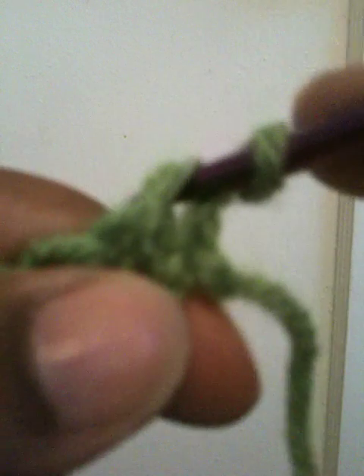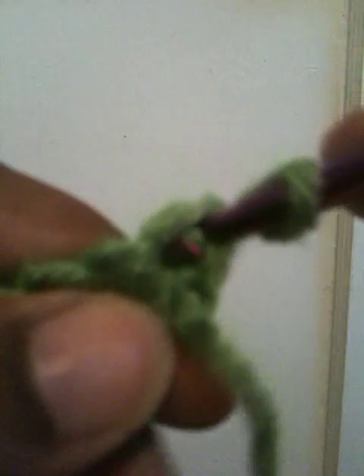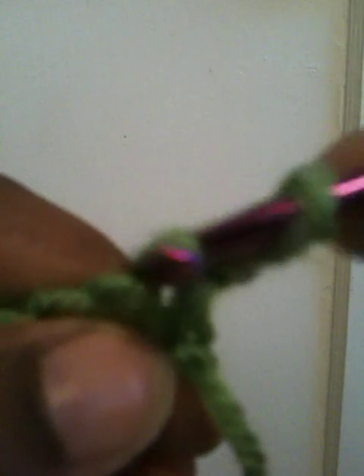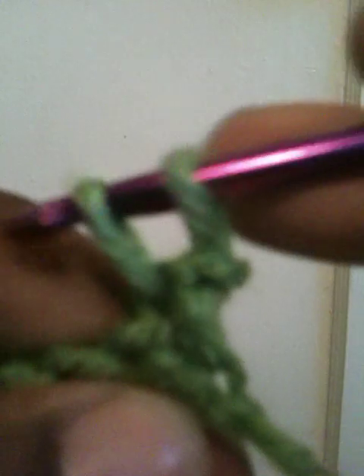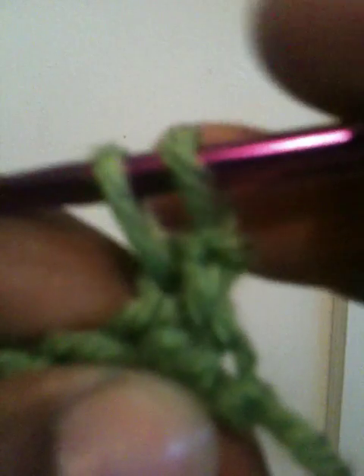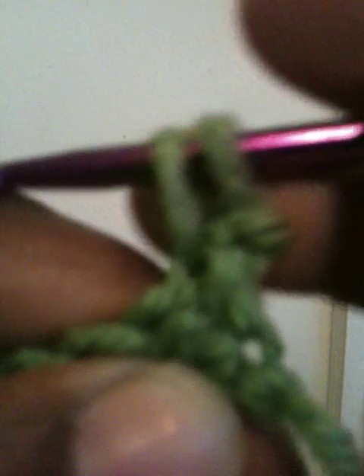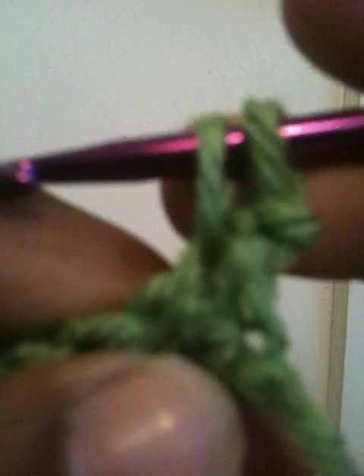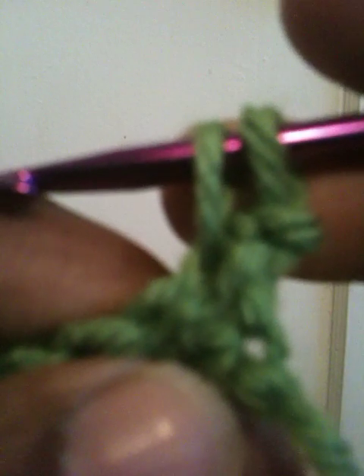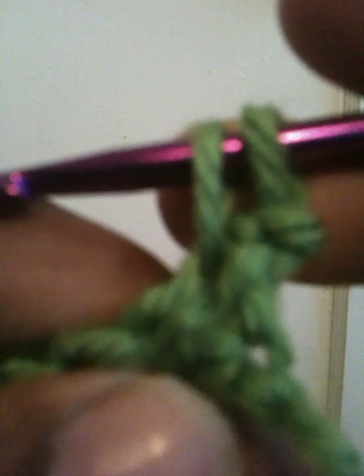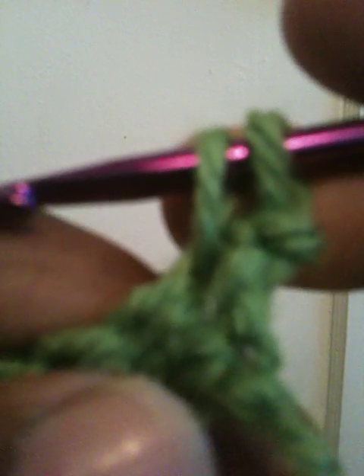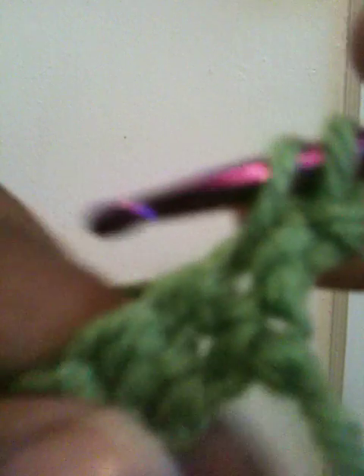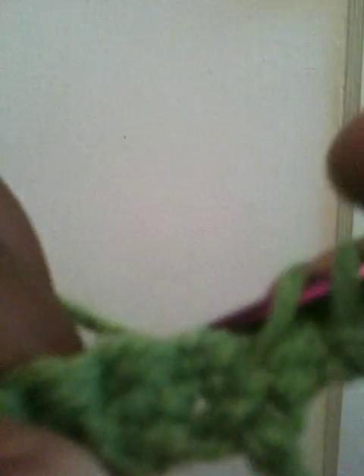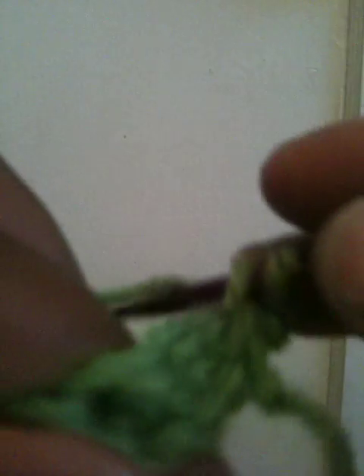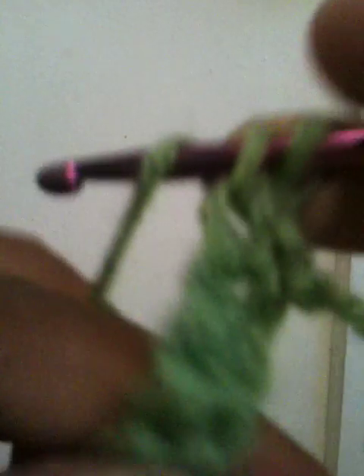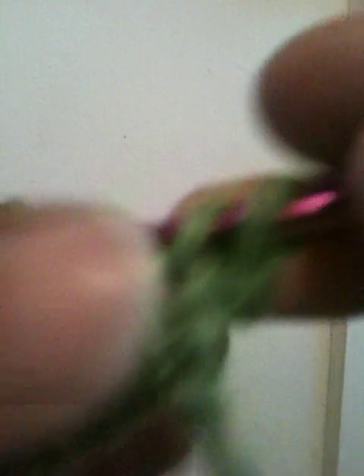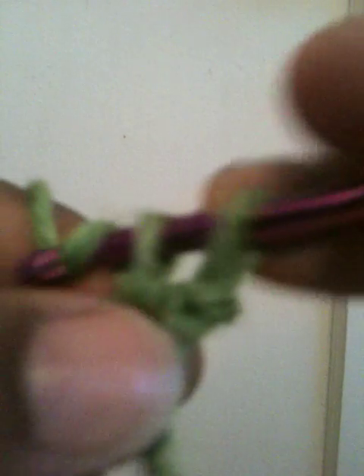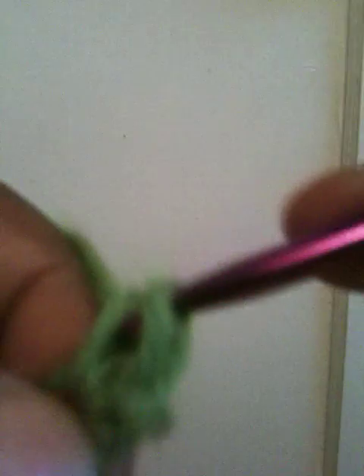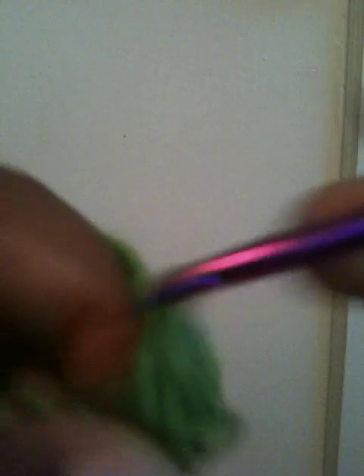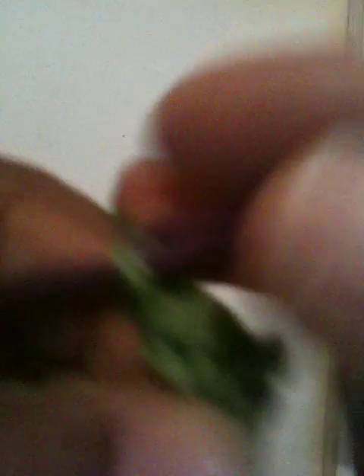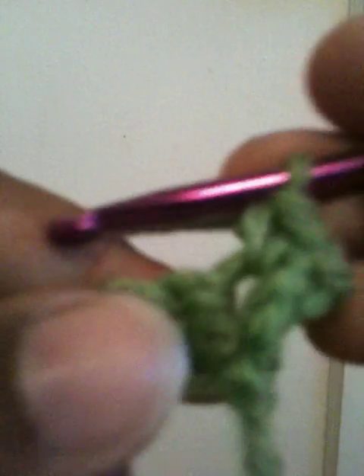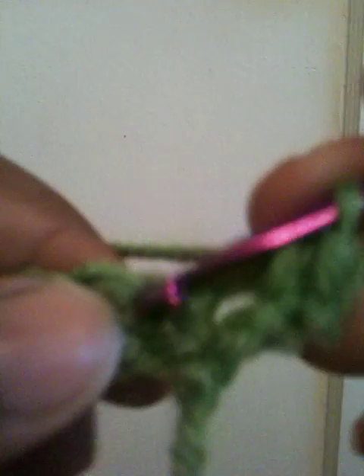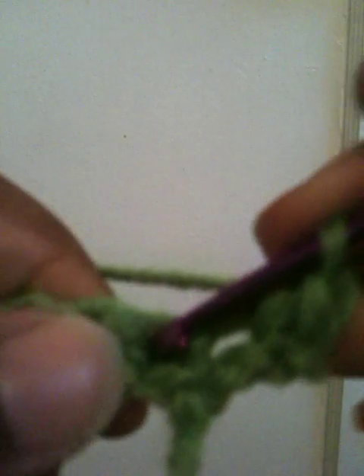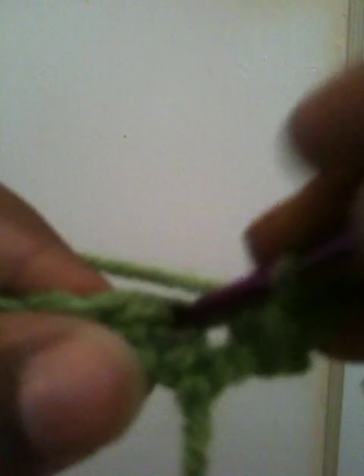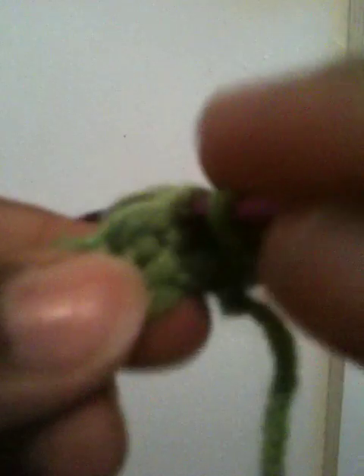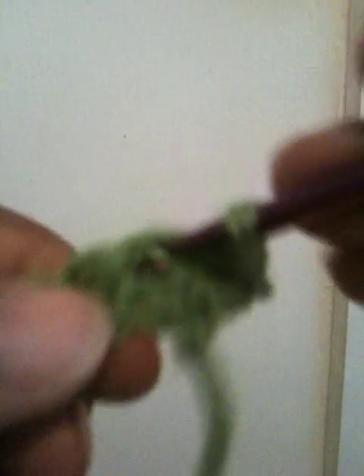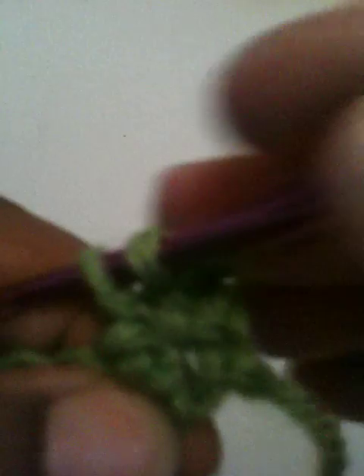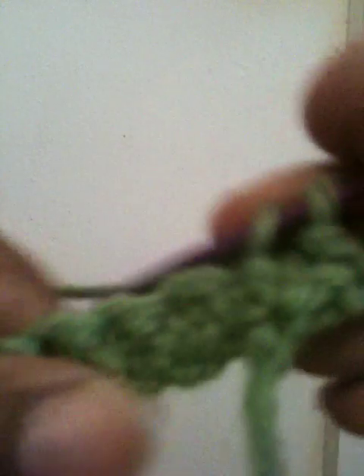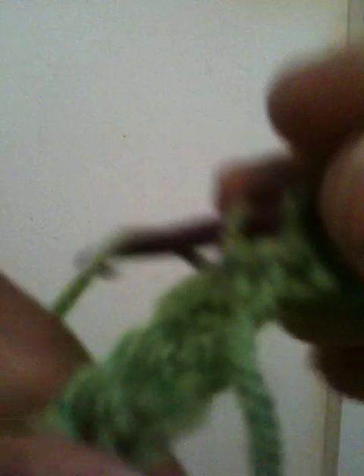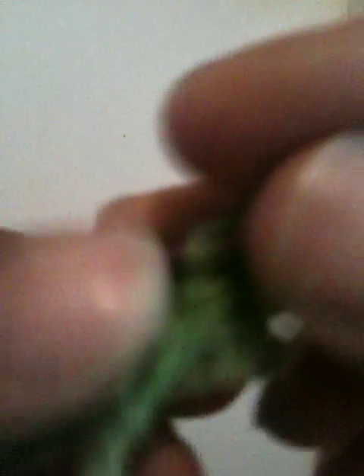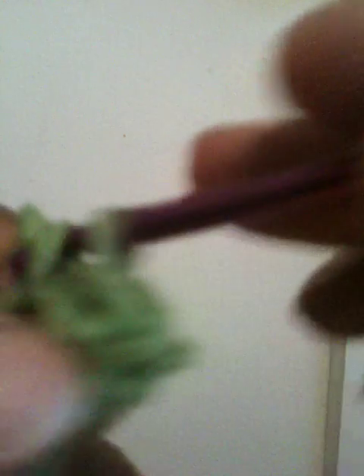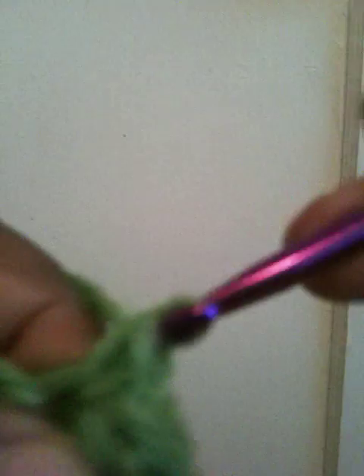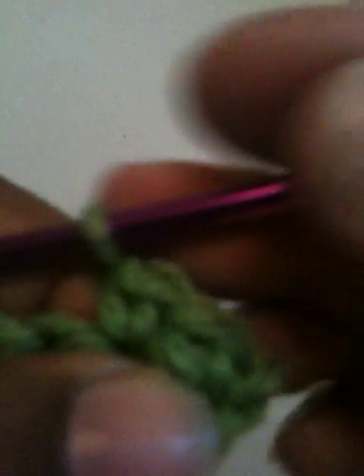Pull it out. You have 2 yarns on your hook, wrap around again, pull it through. And you basically just want to continue on all the way to the end.